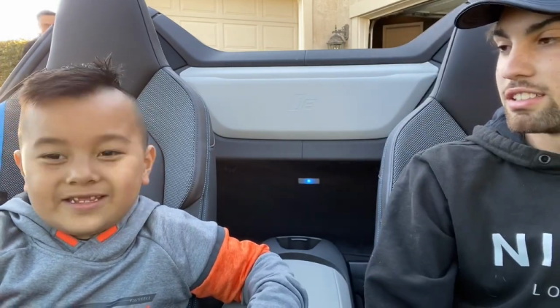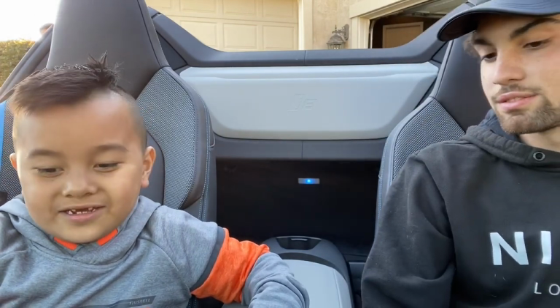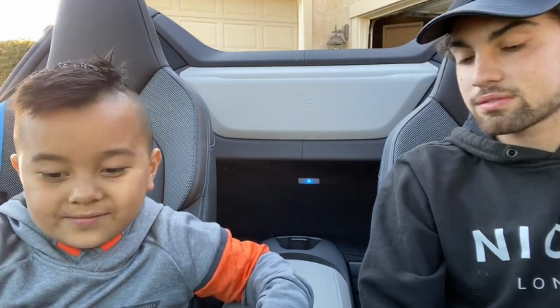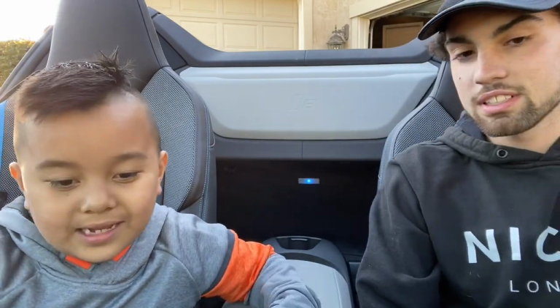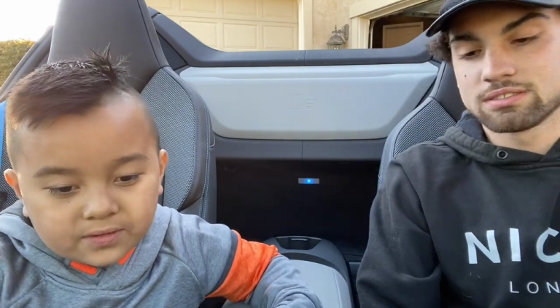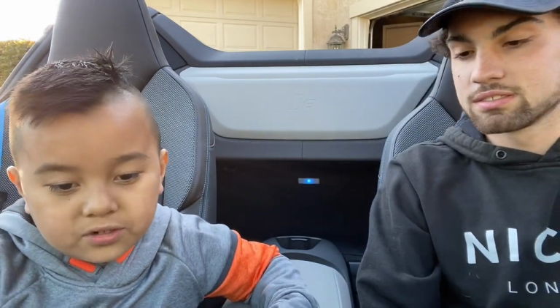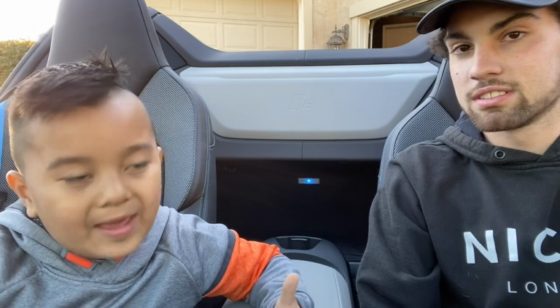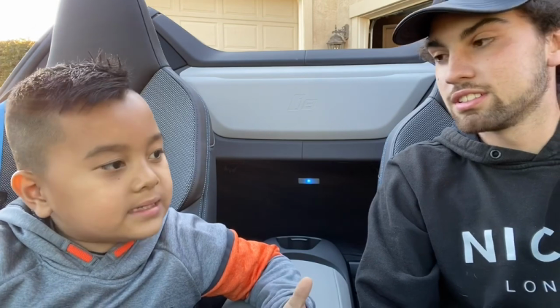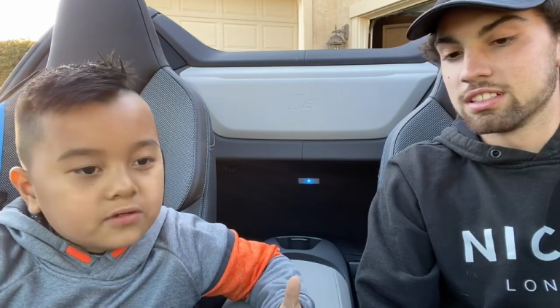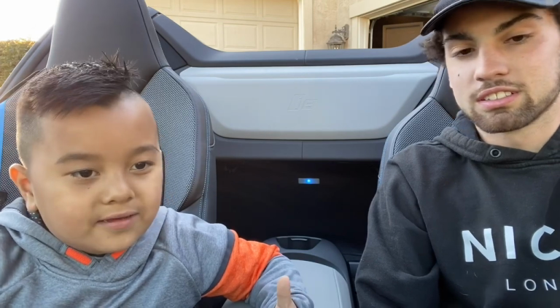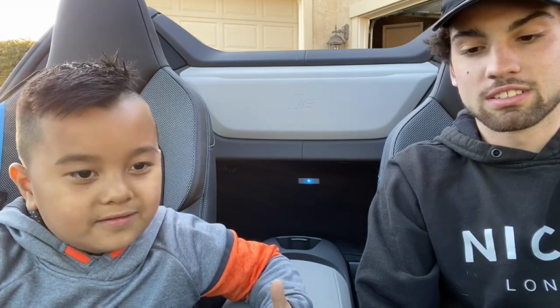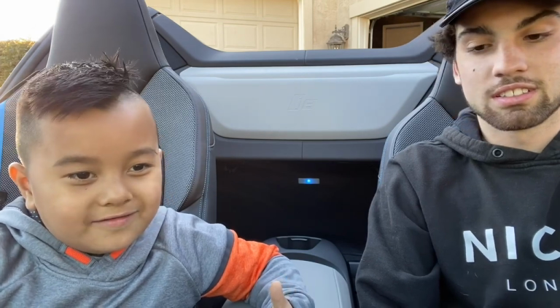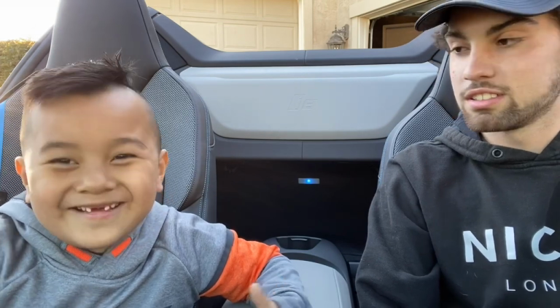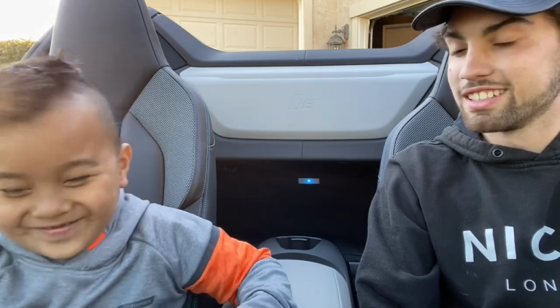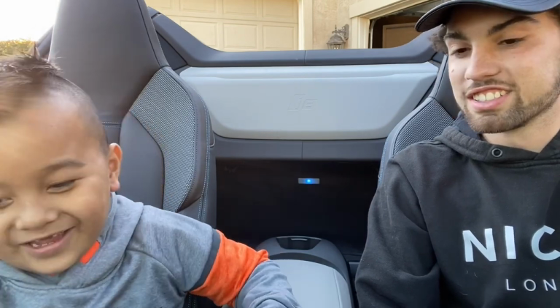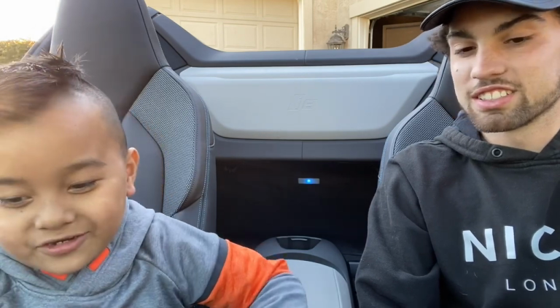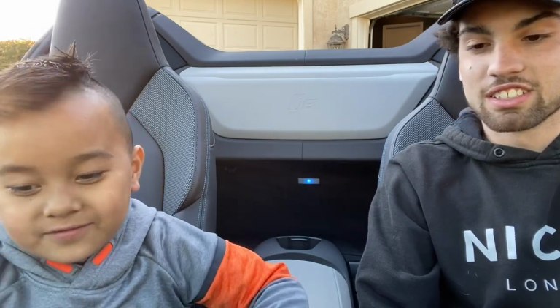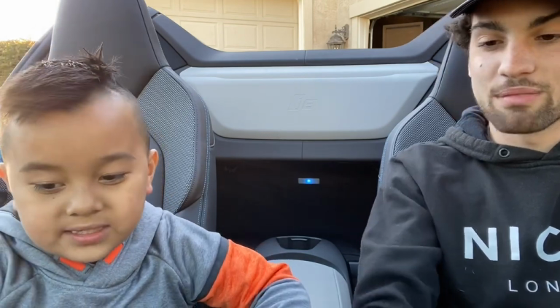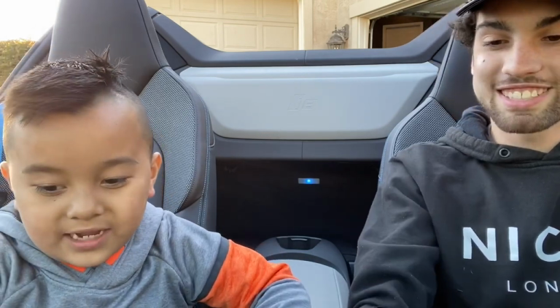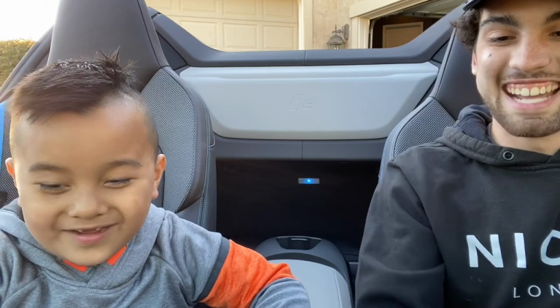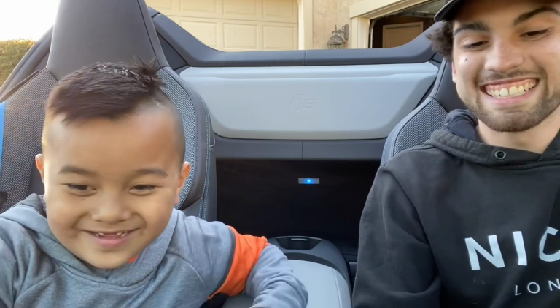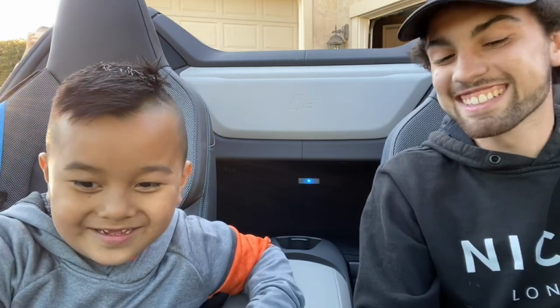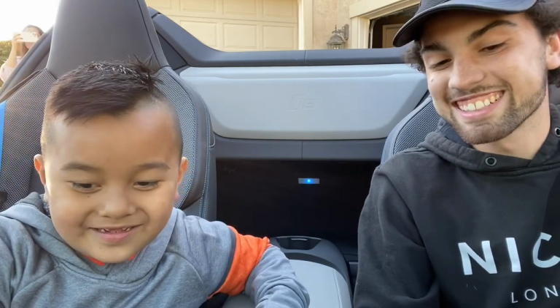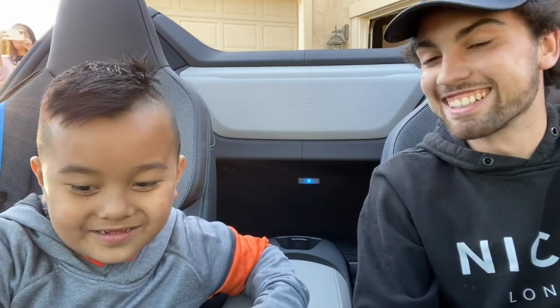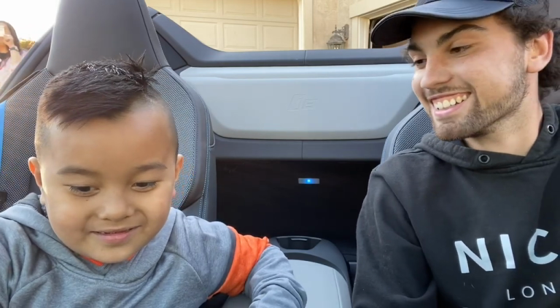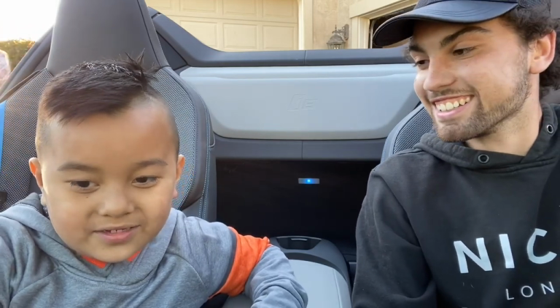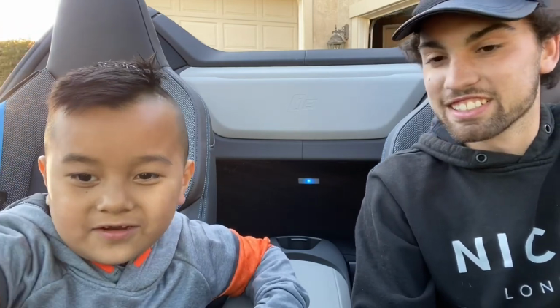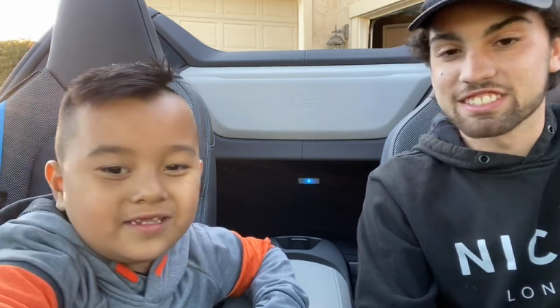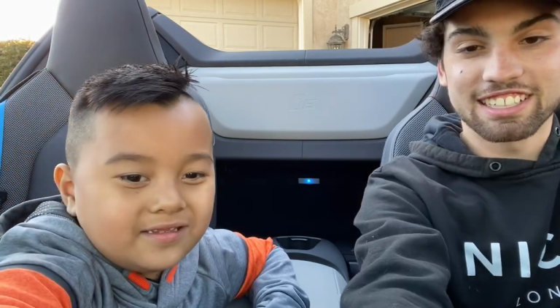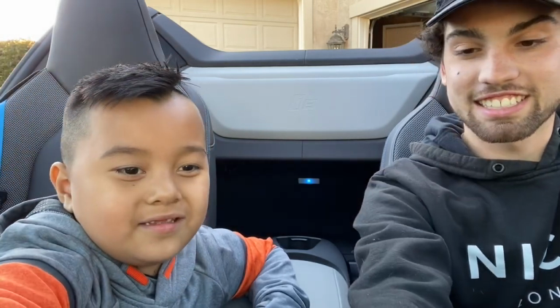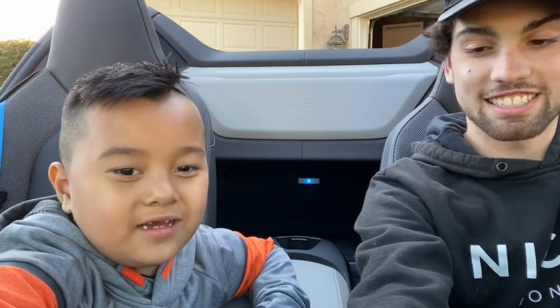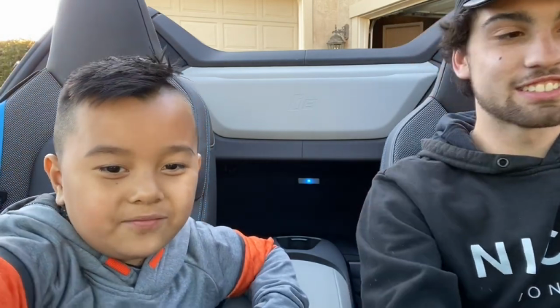Did you know how to turn on max air control — the AC? I think it's already on. It's not even on. The AC's not going.